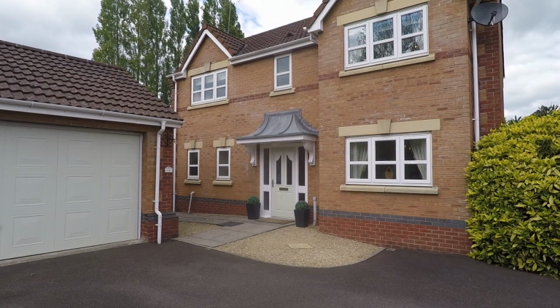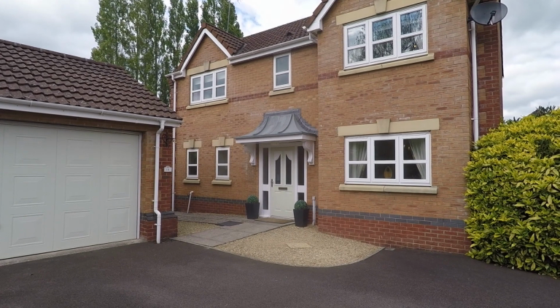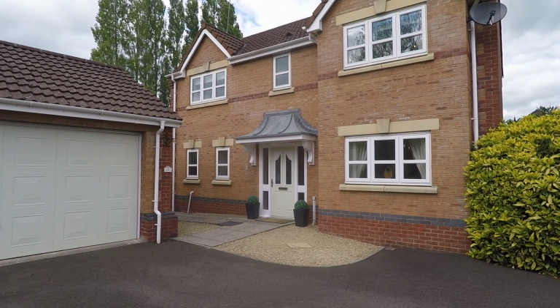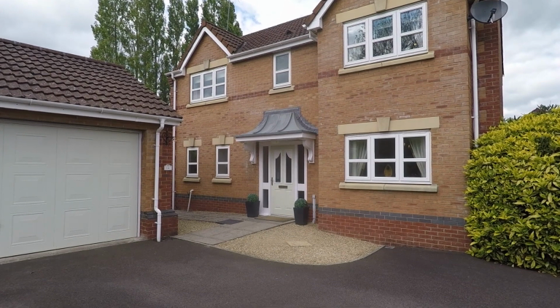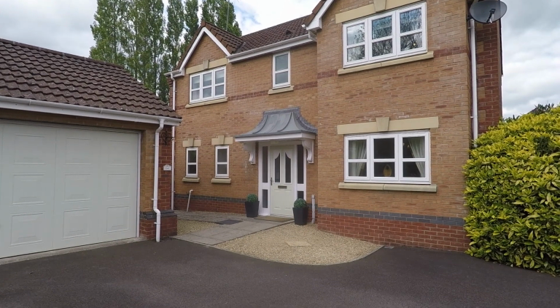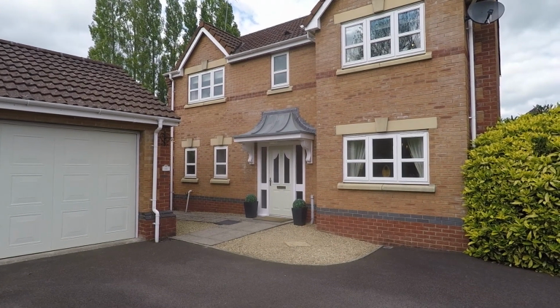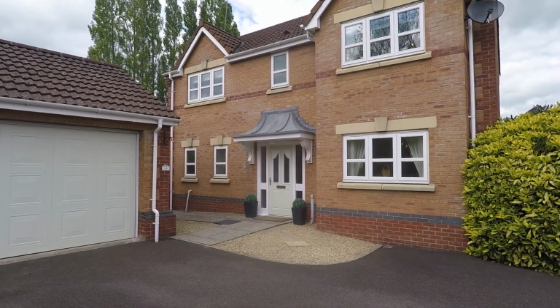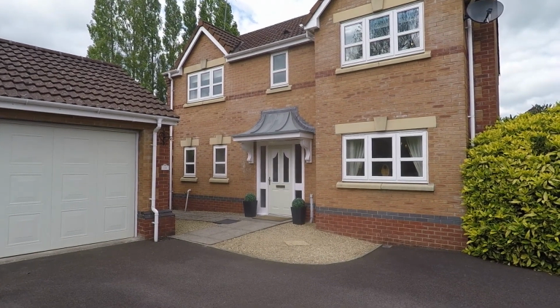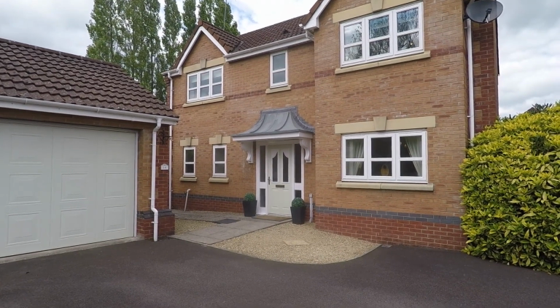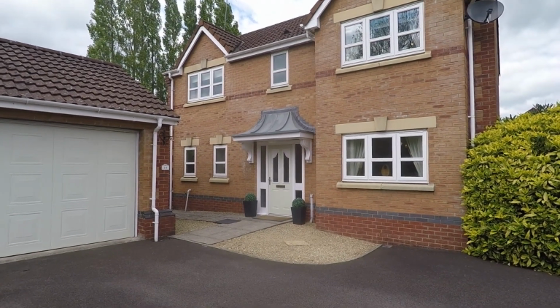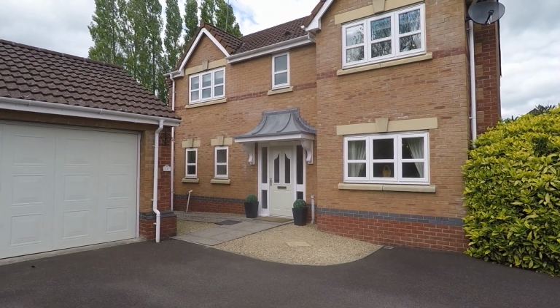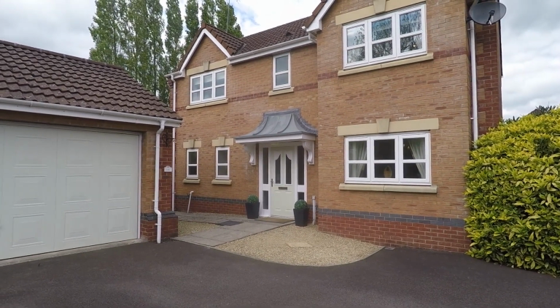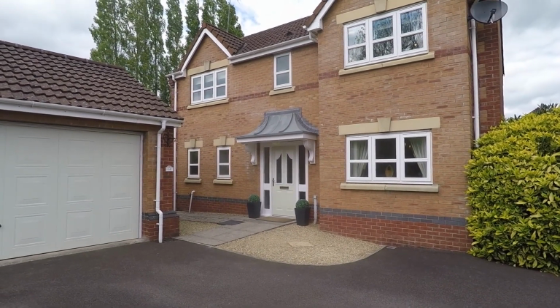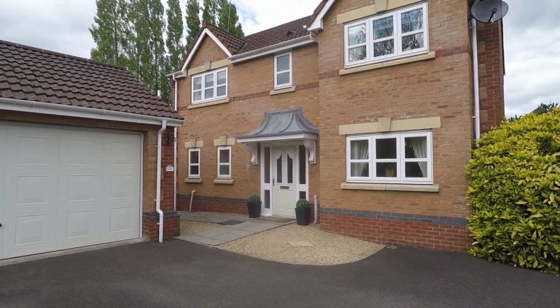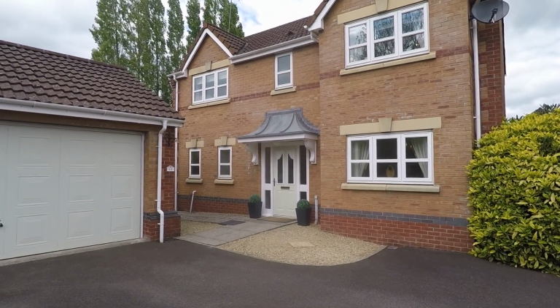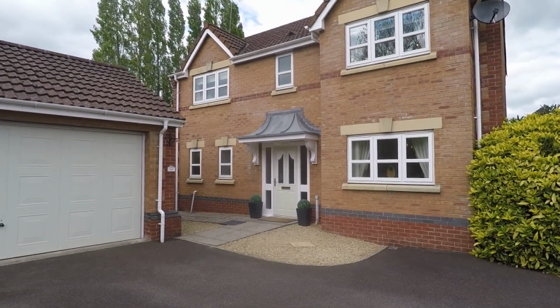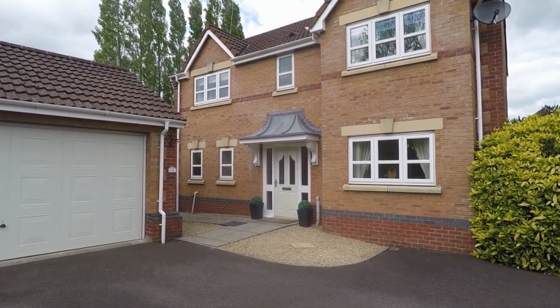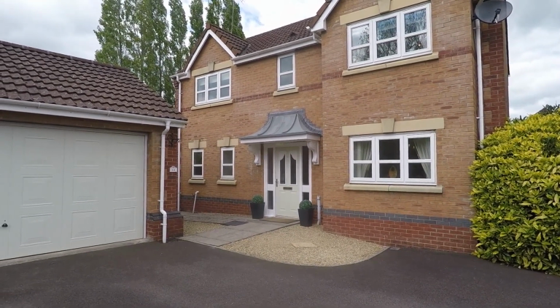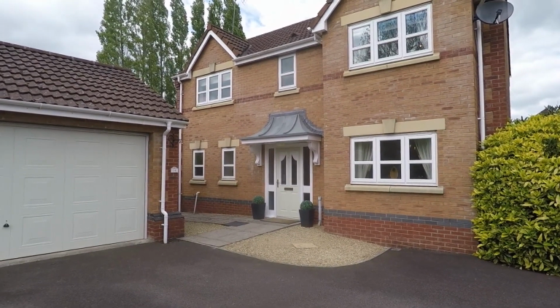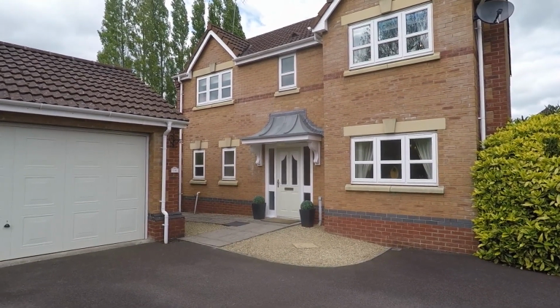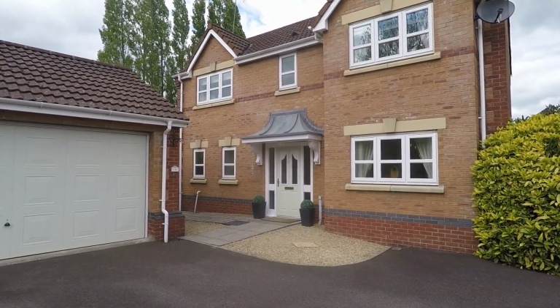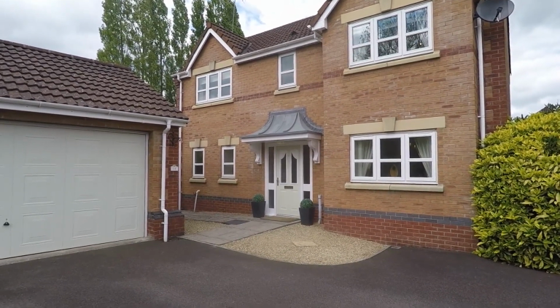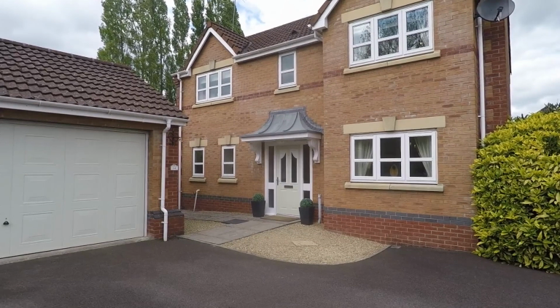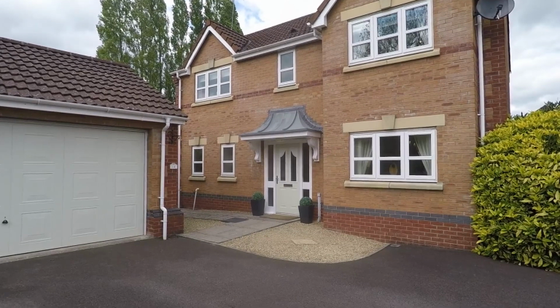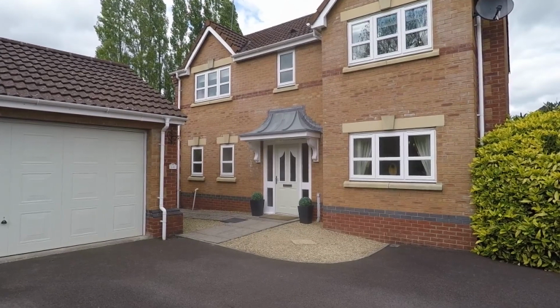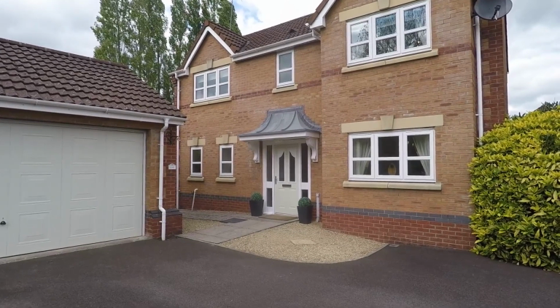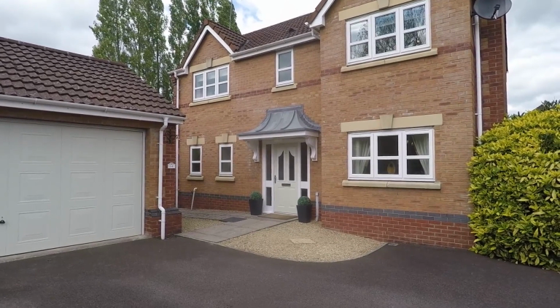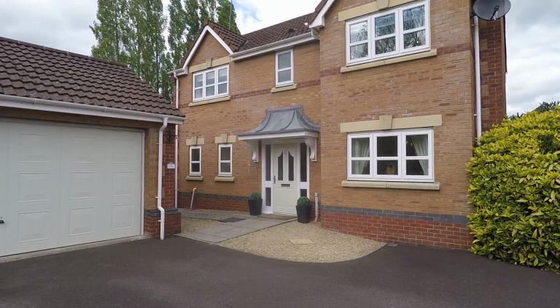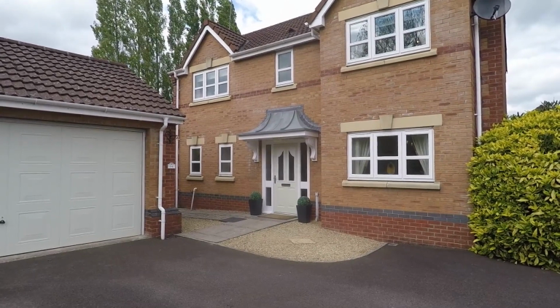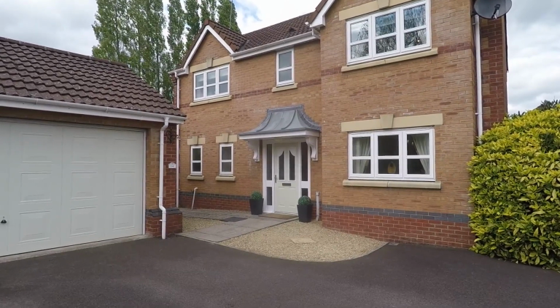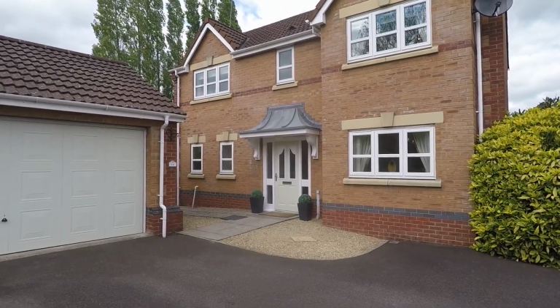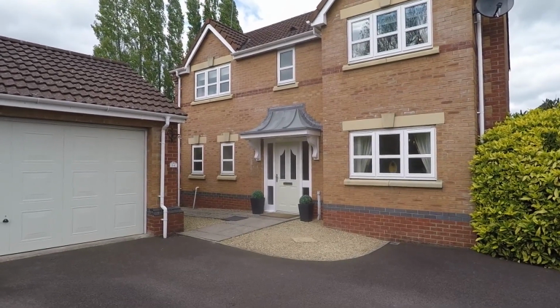Welcome to this walkthrough virtual tour of this four bedroom detached property located on Stockwood View in Langstone.